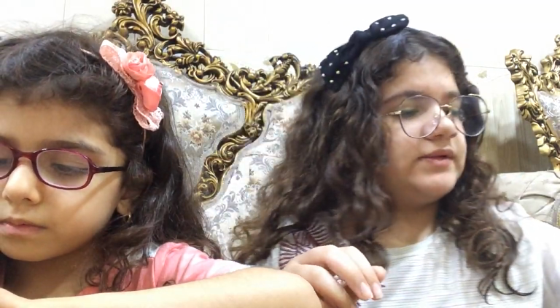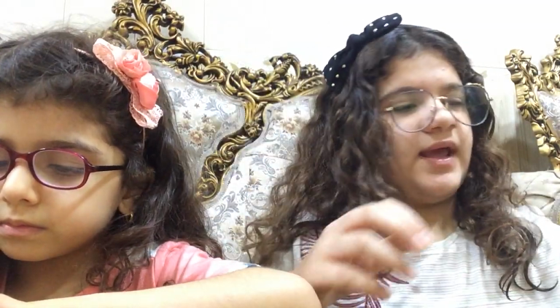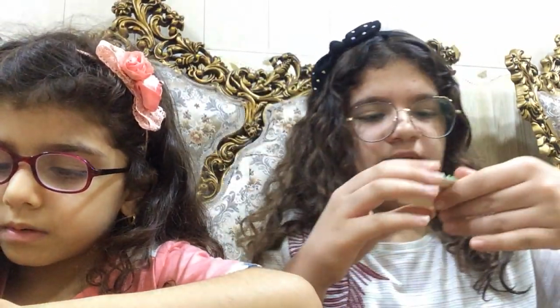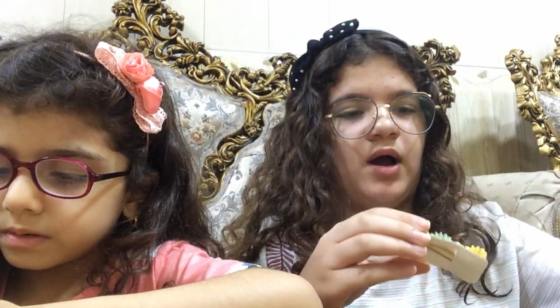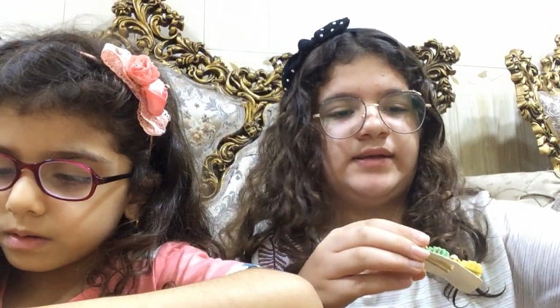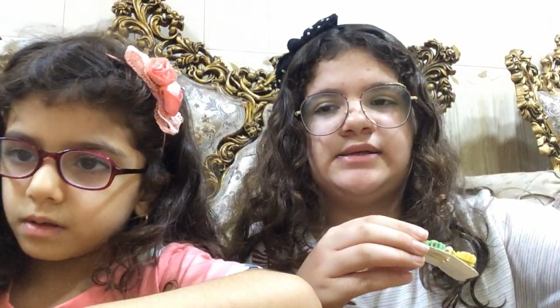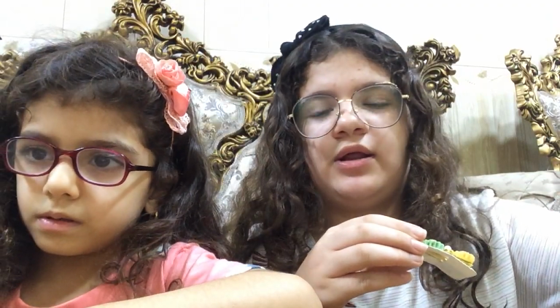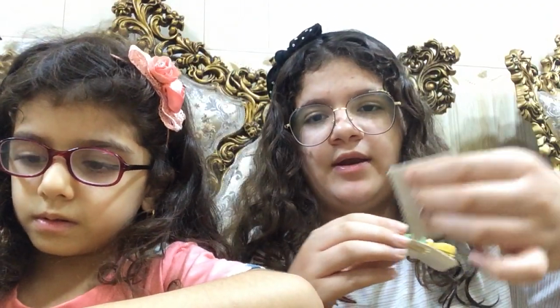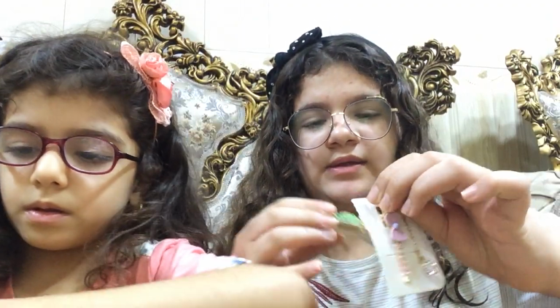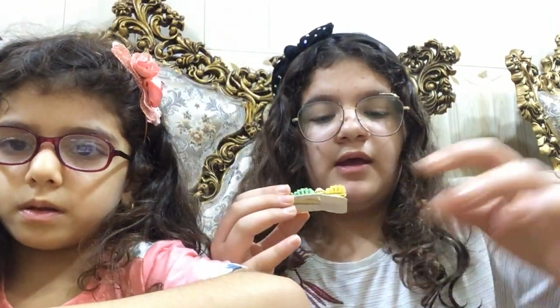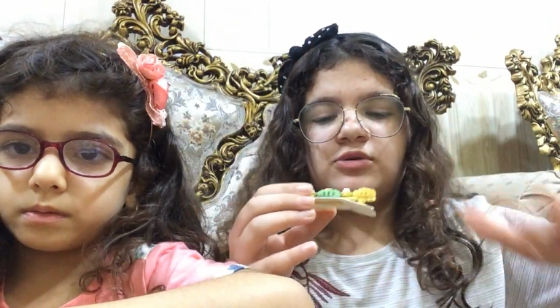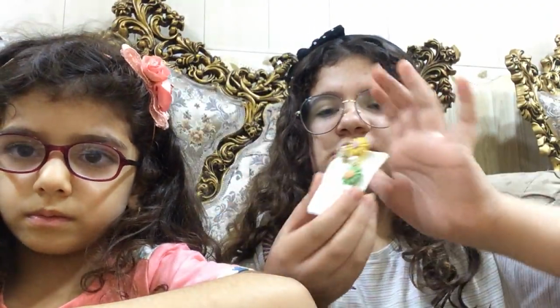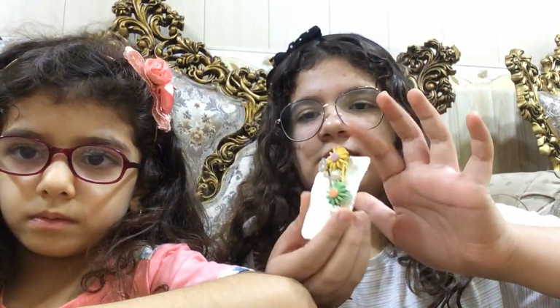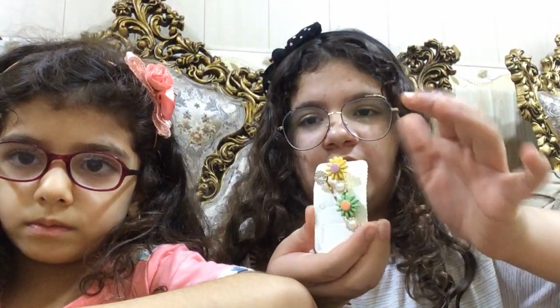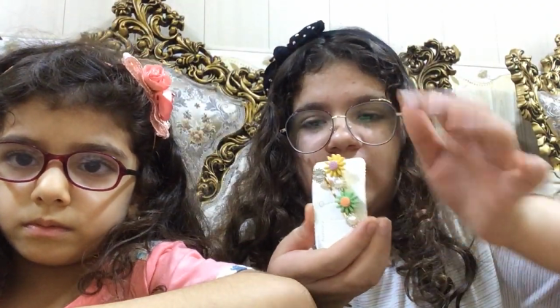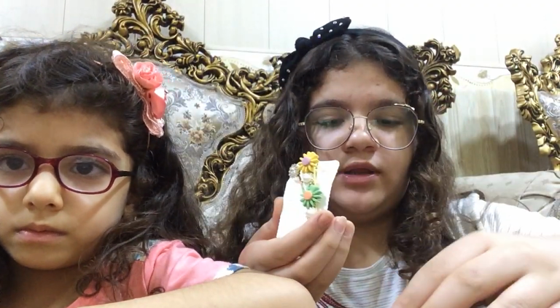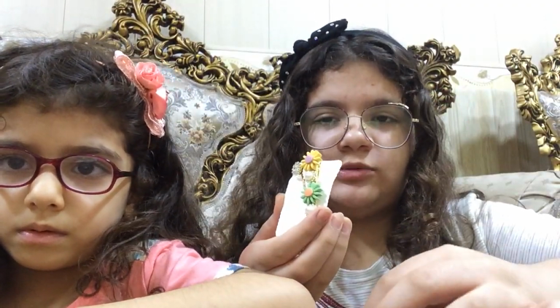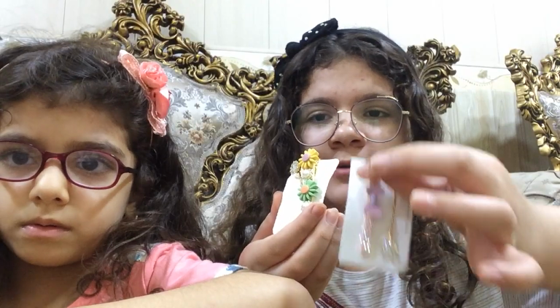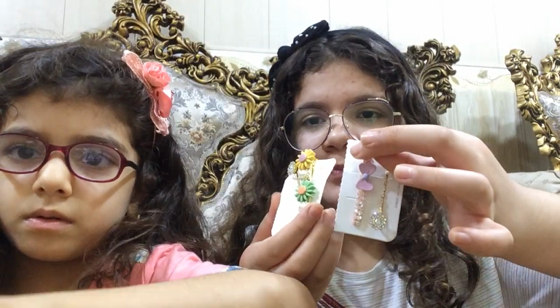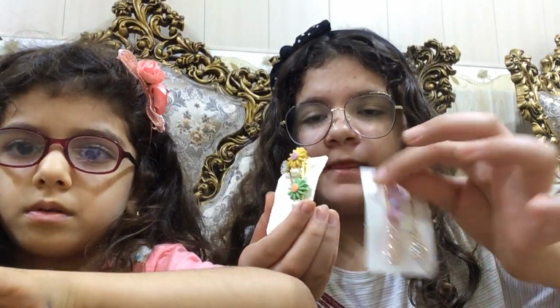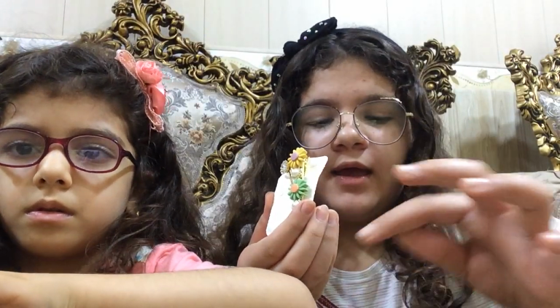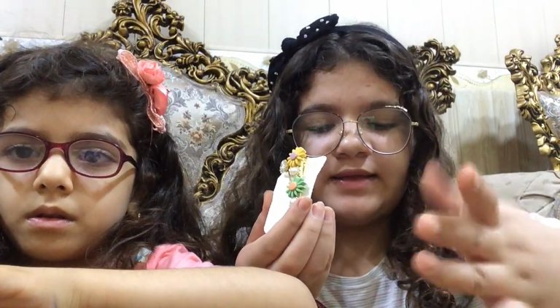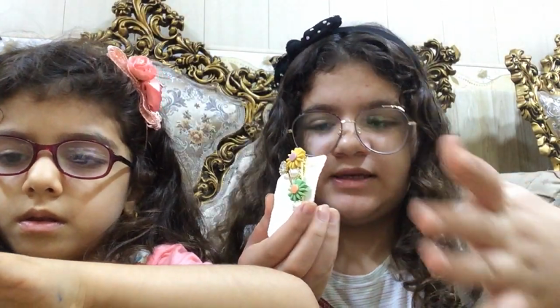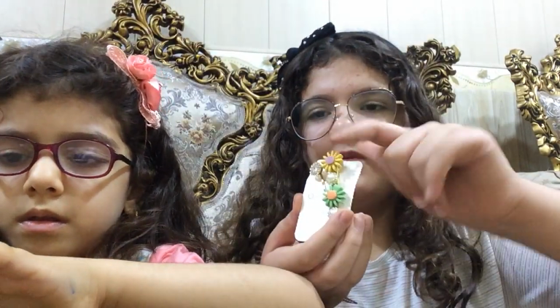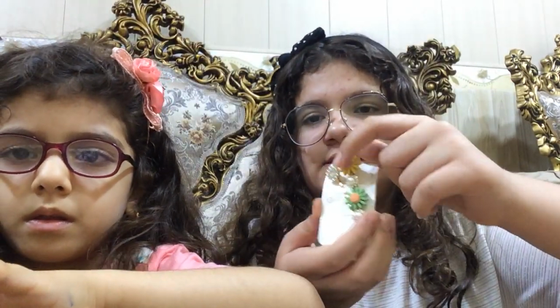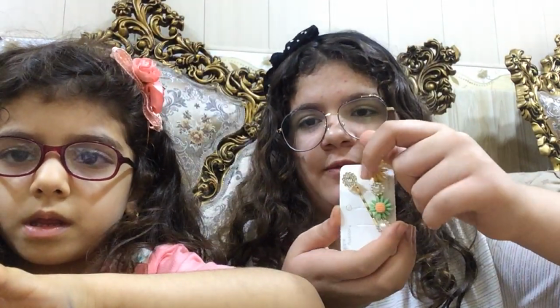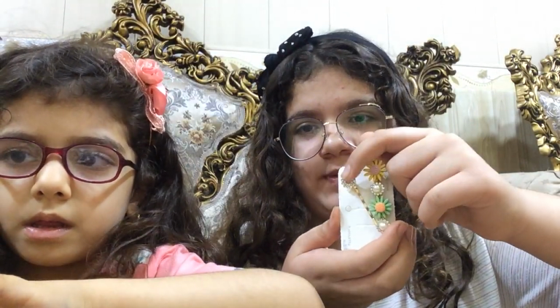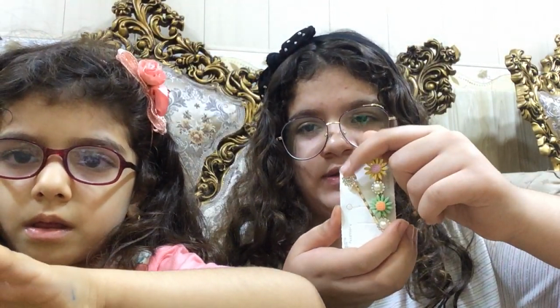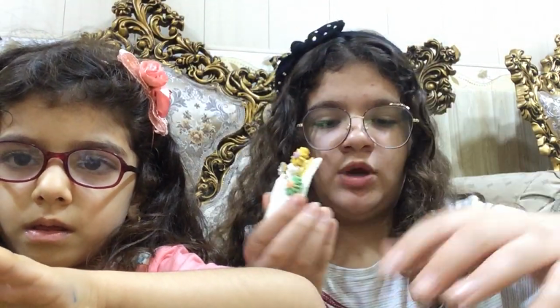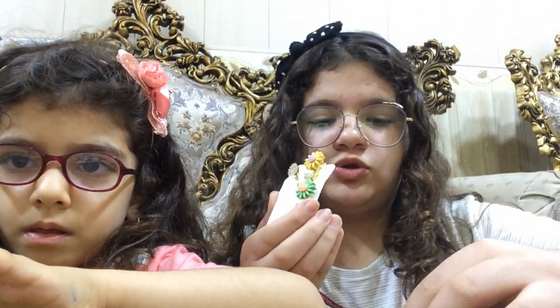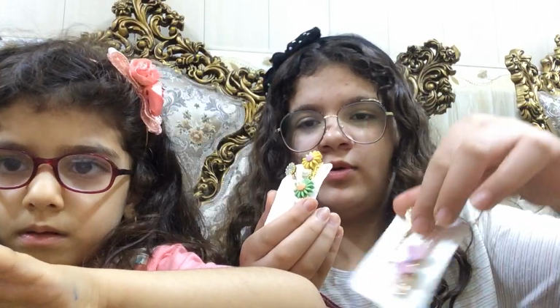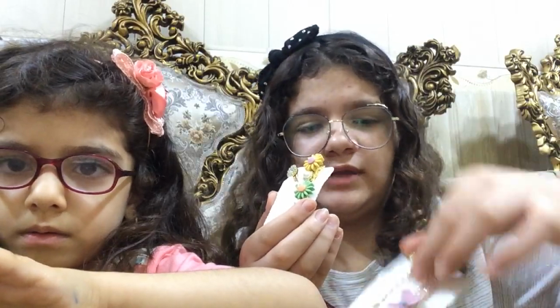So the next thing we got is these hair clips and hair pins. These hair clips are this color and this one. And each of them has this type of hair pin in this shape. The other one is the same.